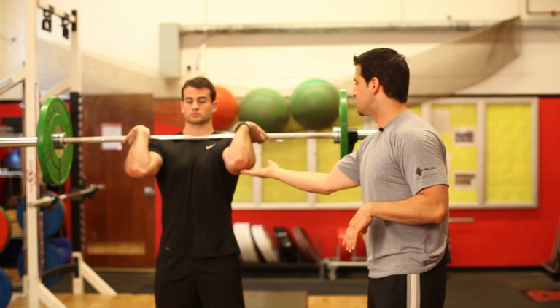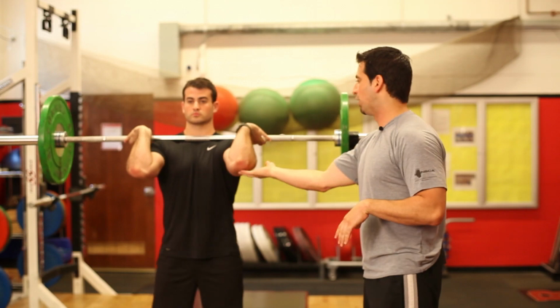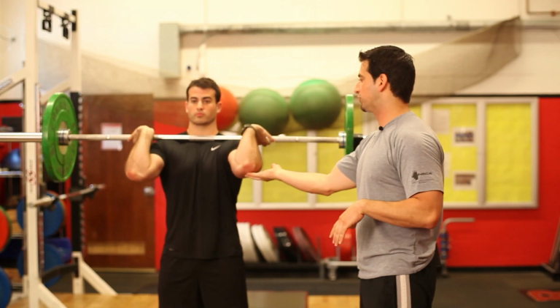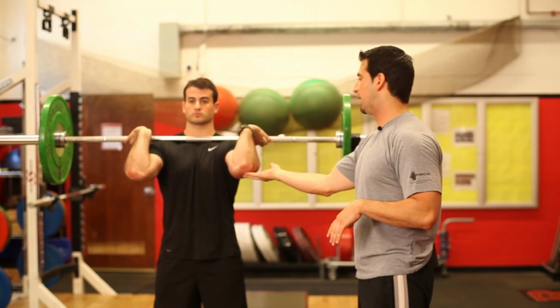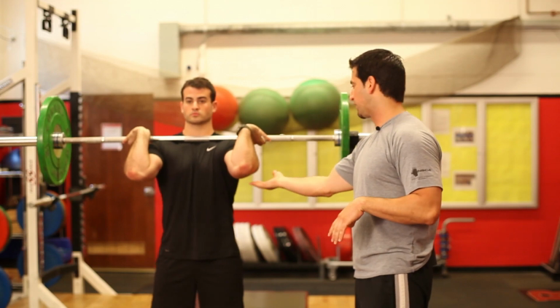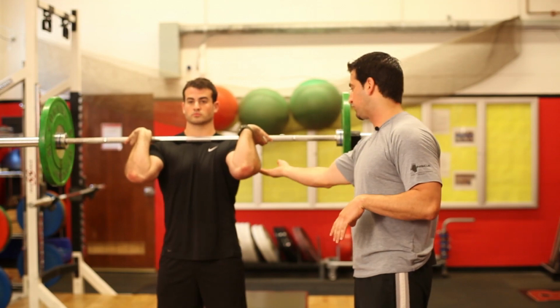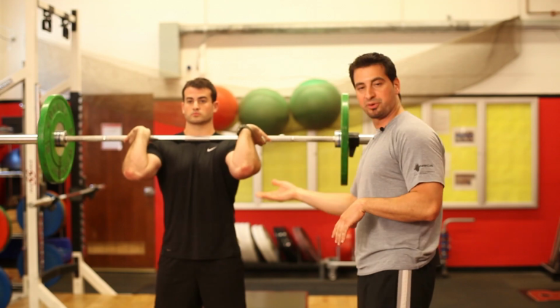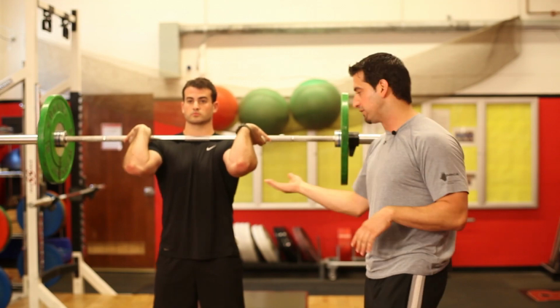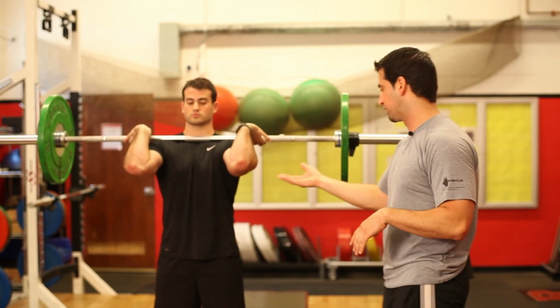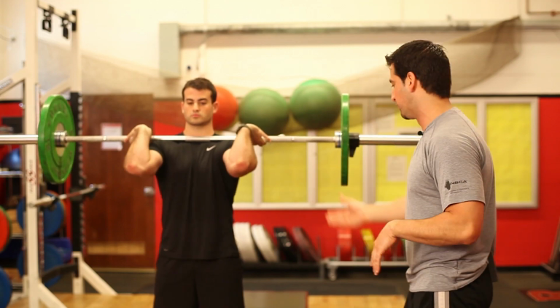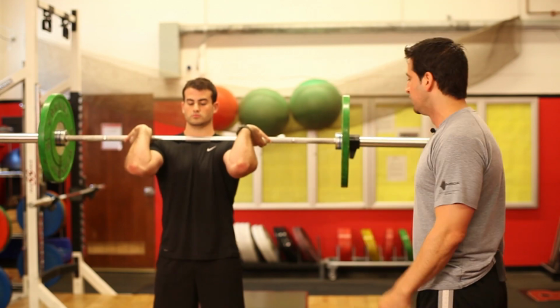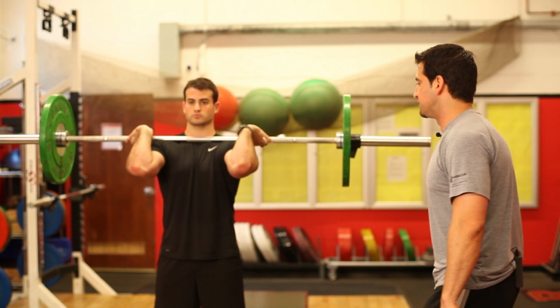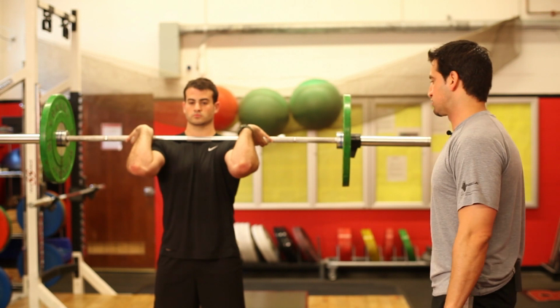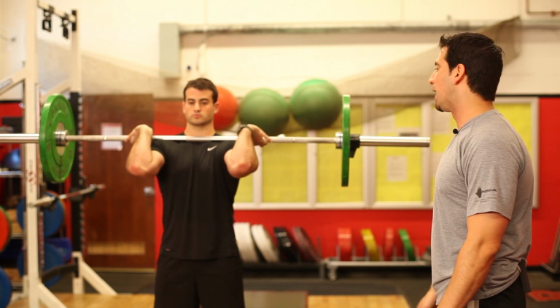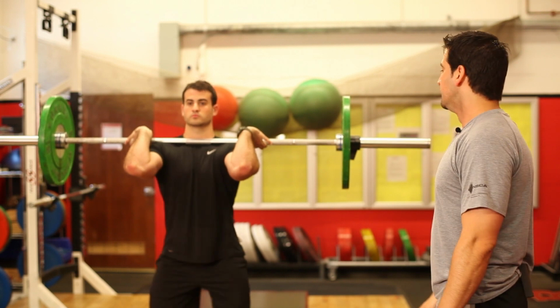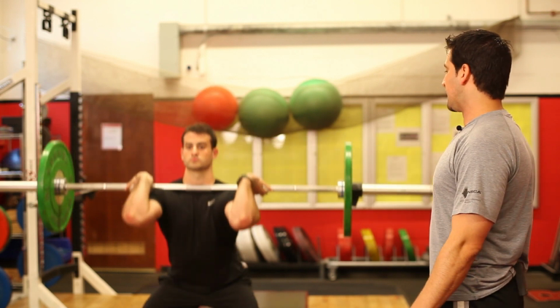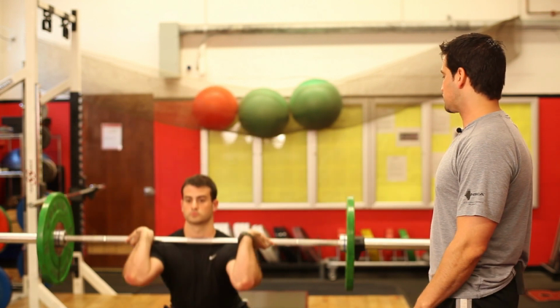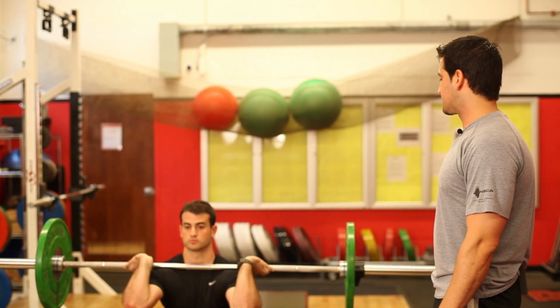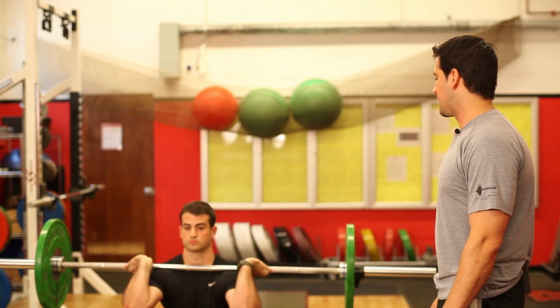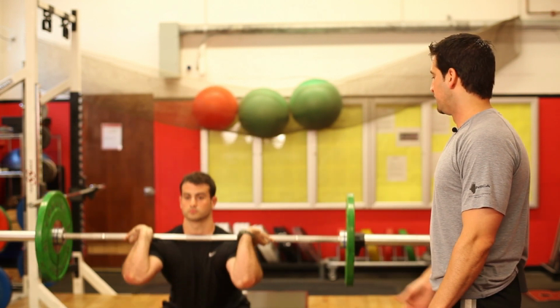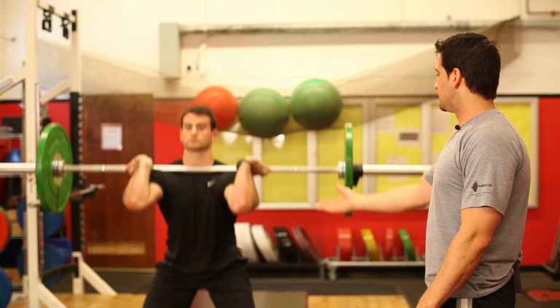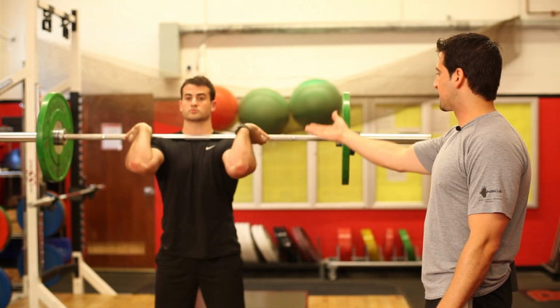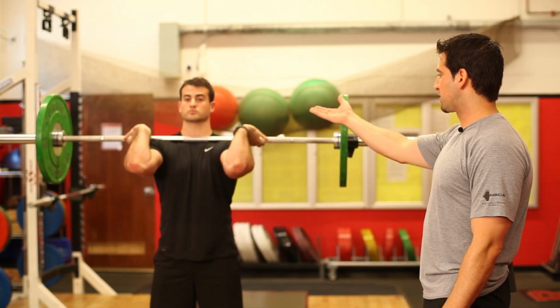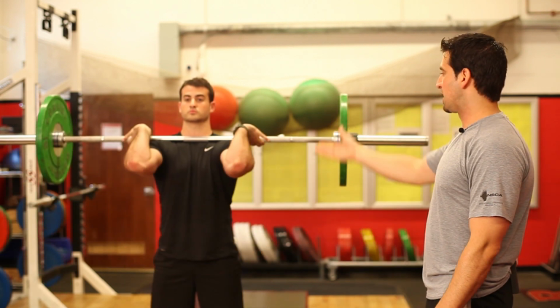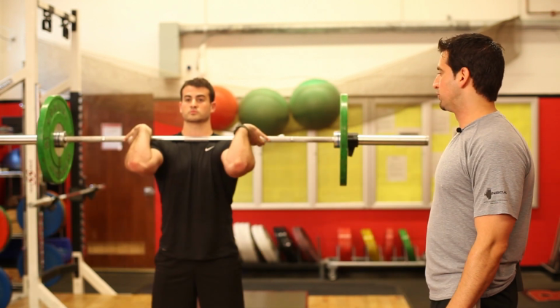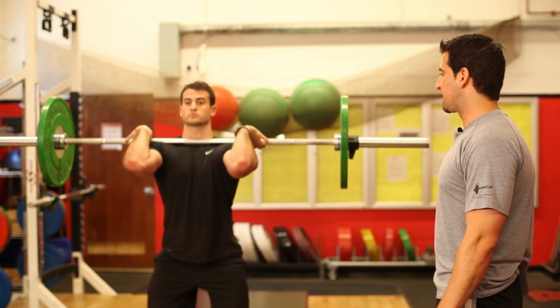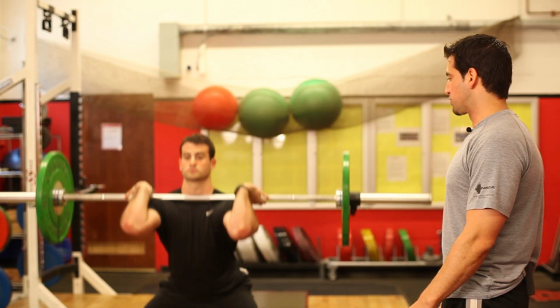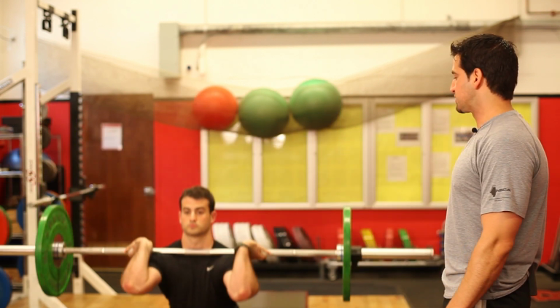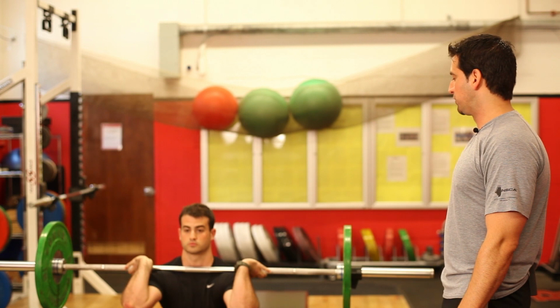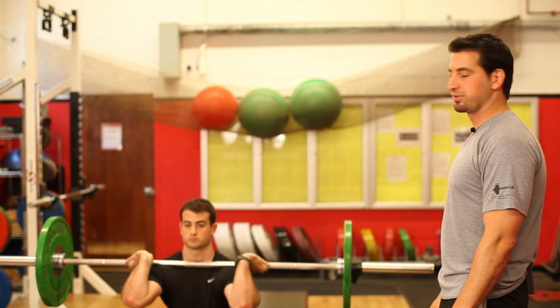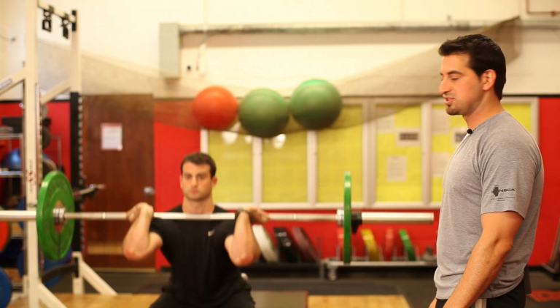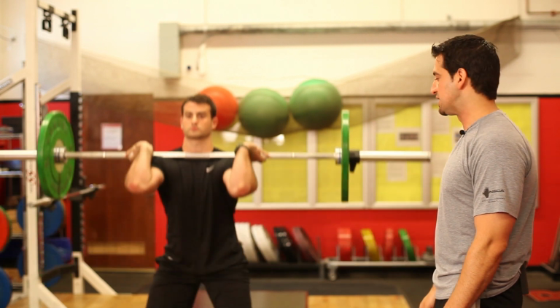His elbows are up so that his arms are parallel to the floor, and he's going to squat. As he squats down, he's making sure that his elbows stay up so that his elbows don't touch his knees.